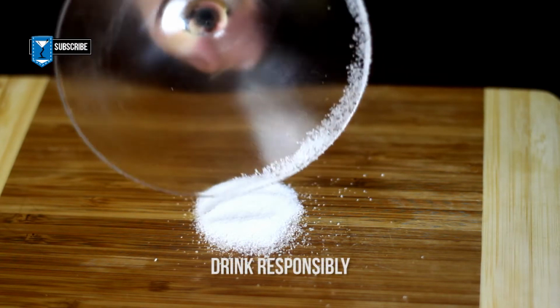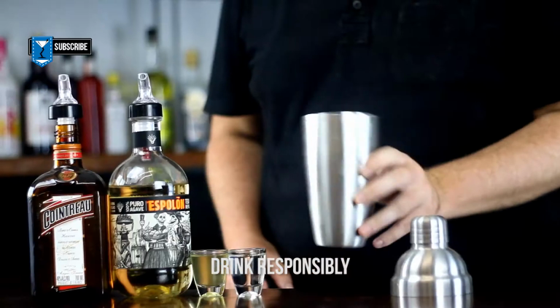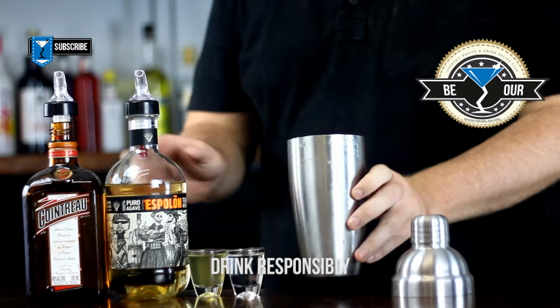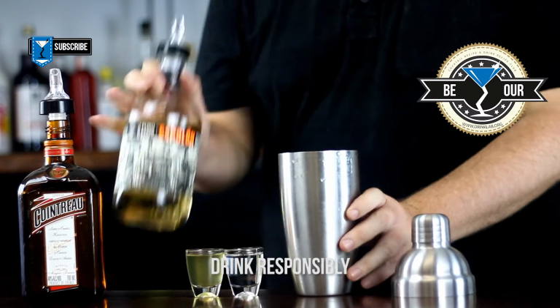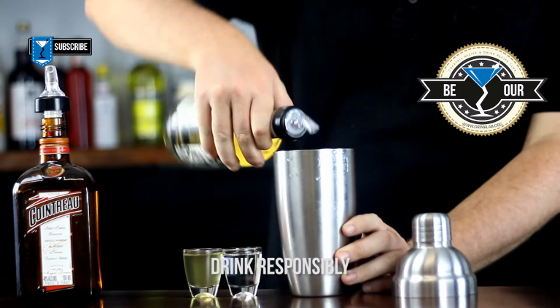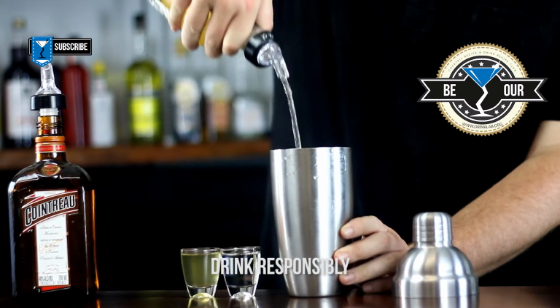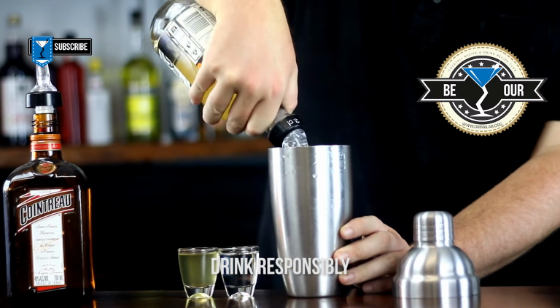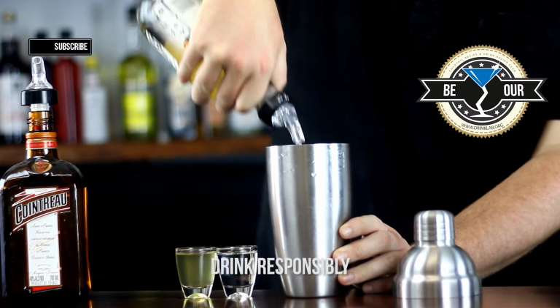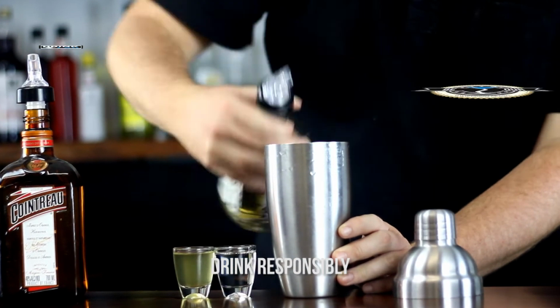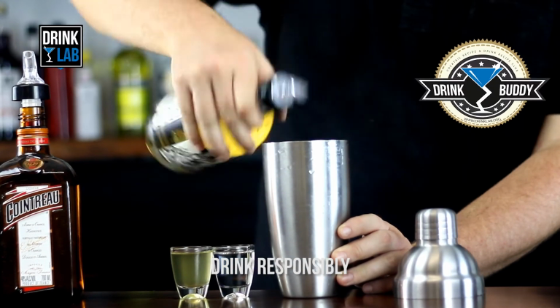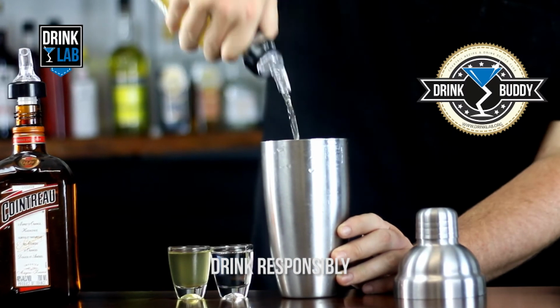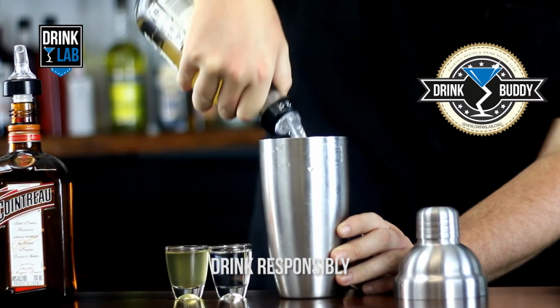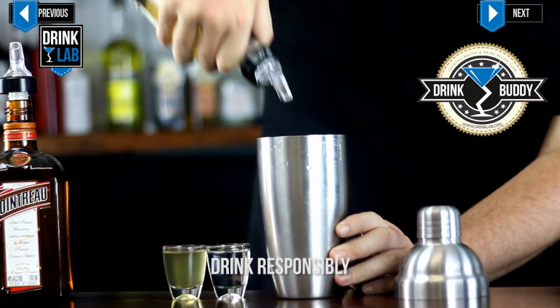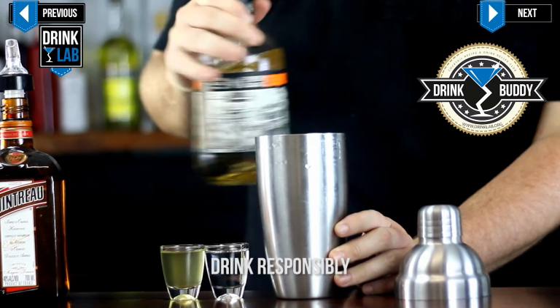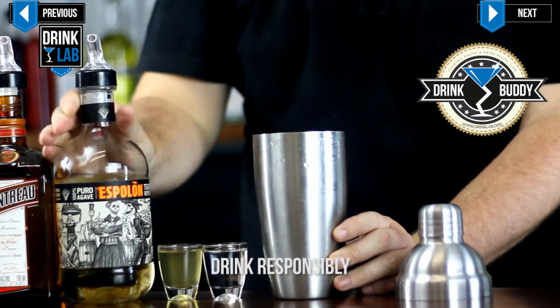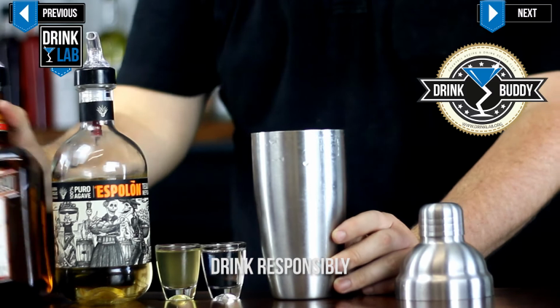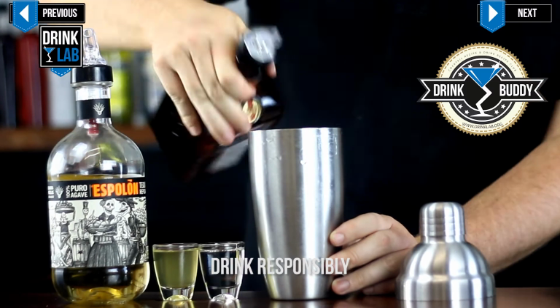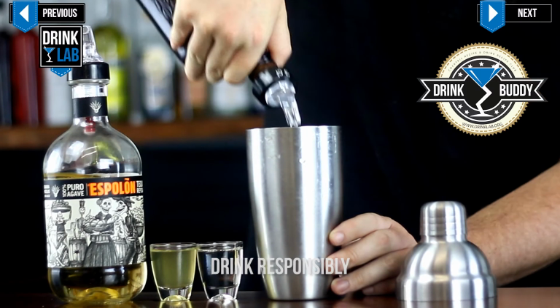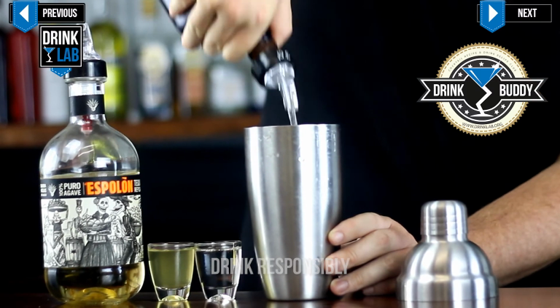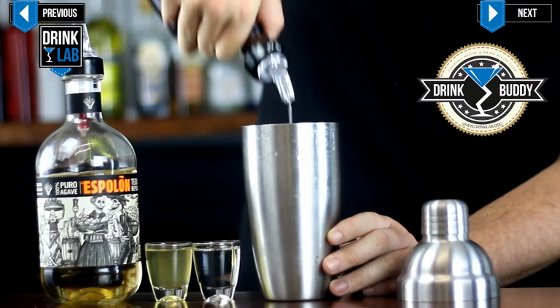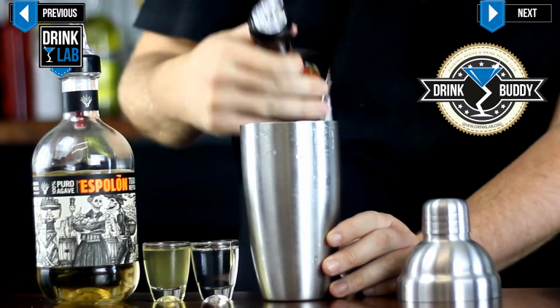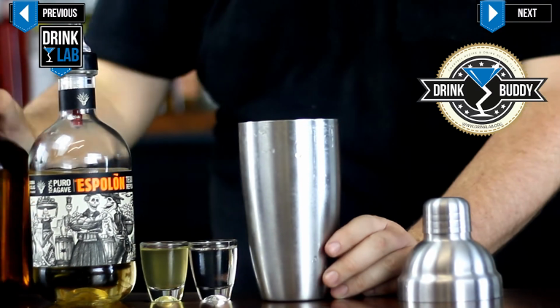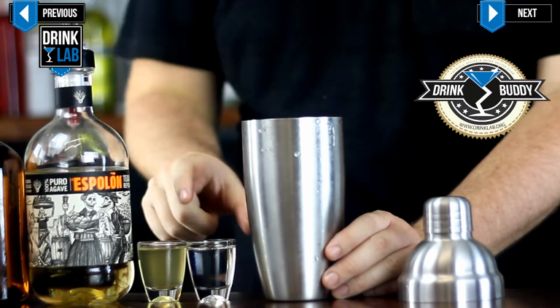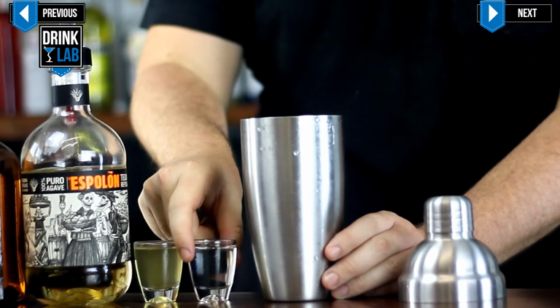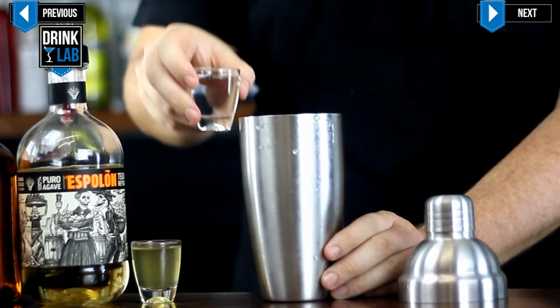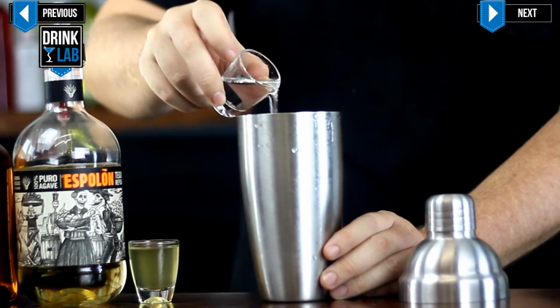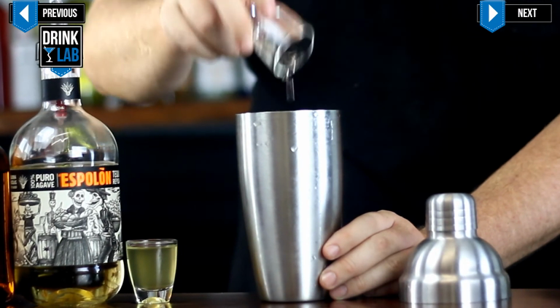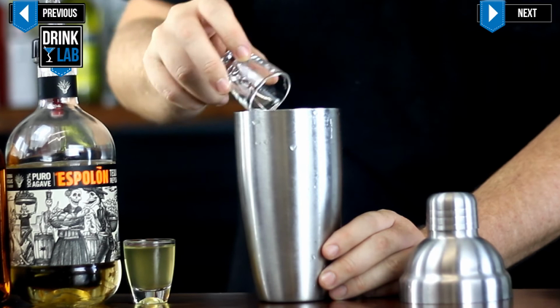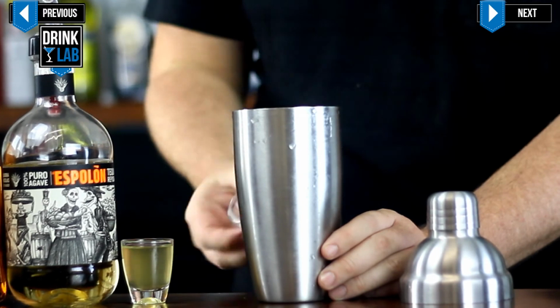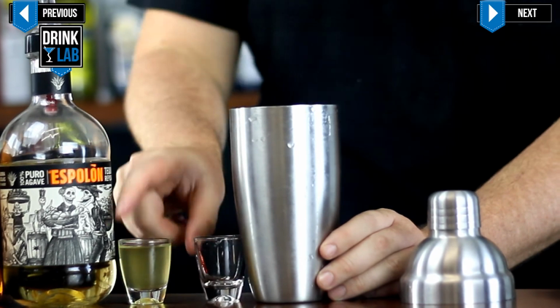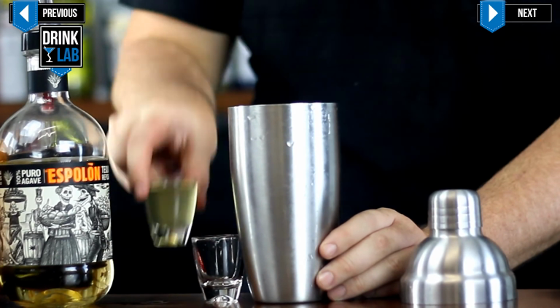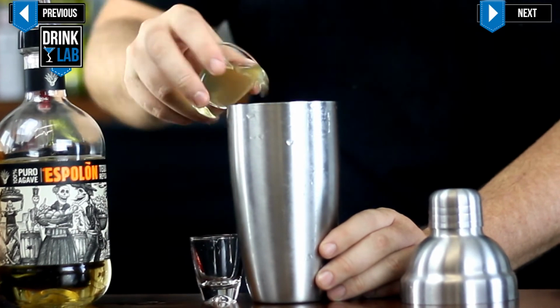In a cocktail shaker filled with ice, pour in your 2 ounces of tequila, 1 ounce of triple sec or Cointreau, your simple syrup, and lime juice.